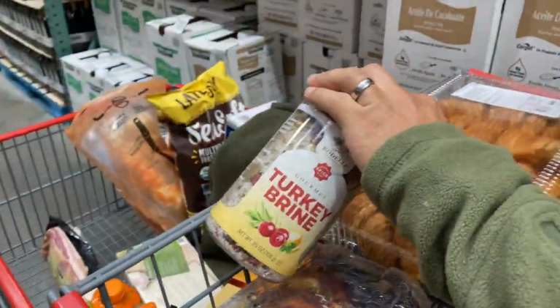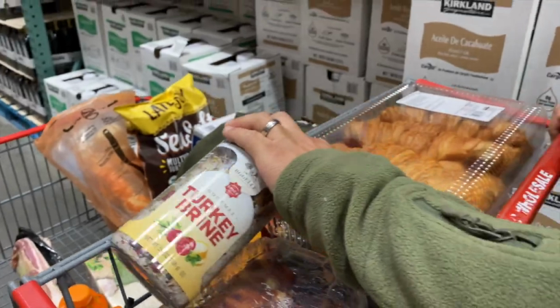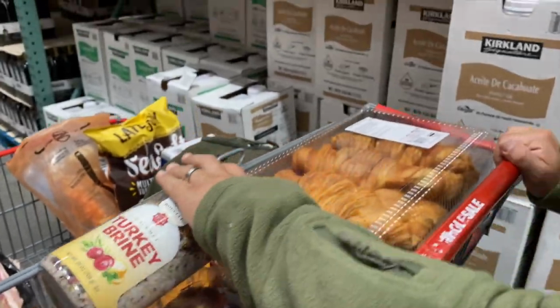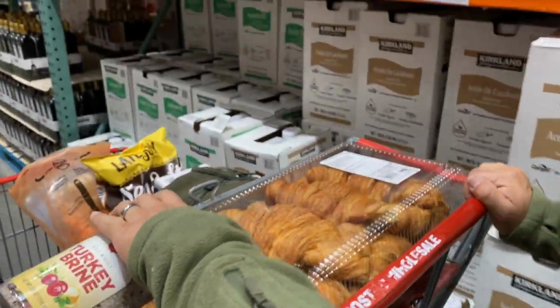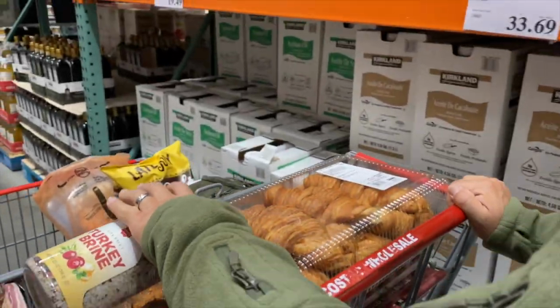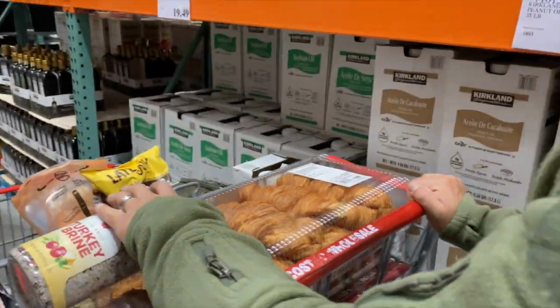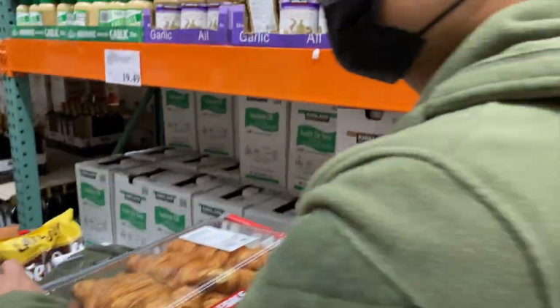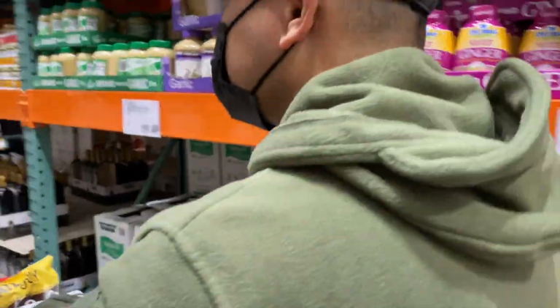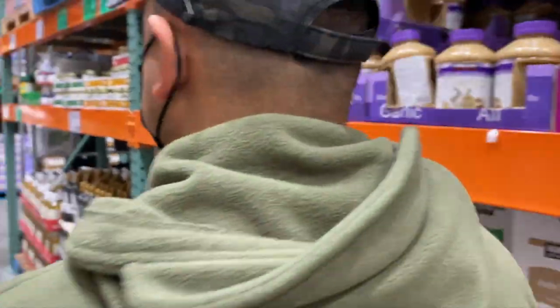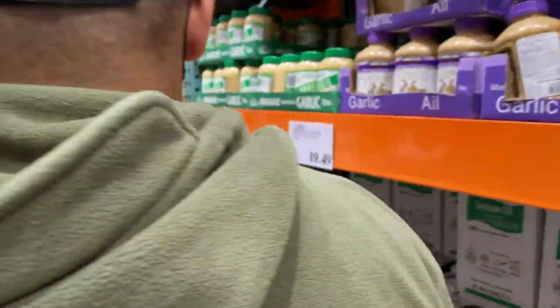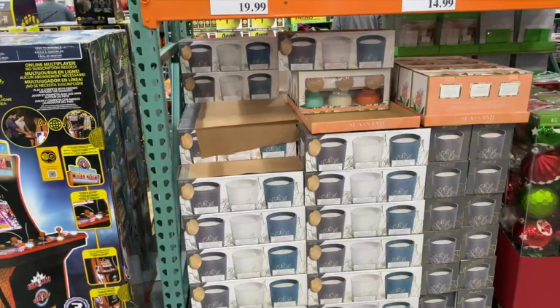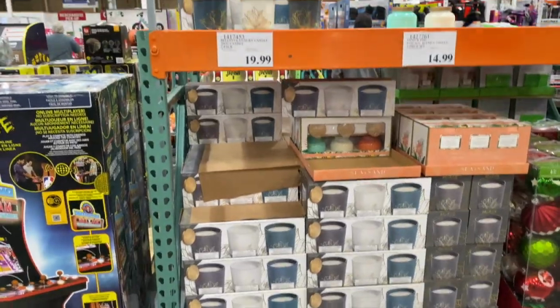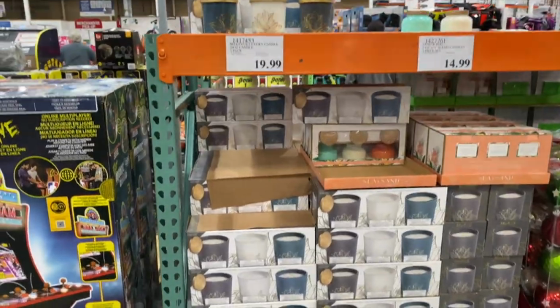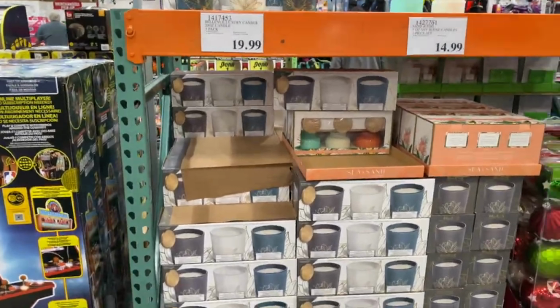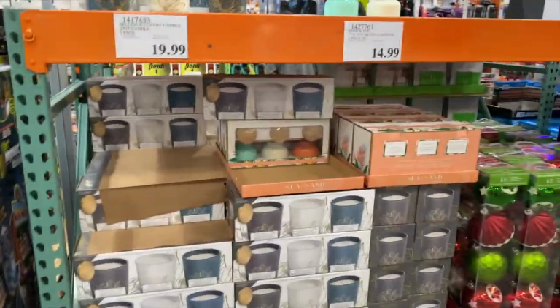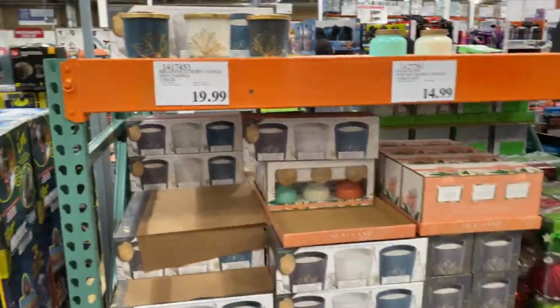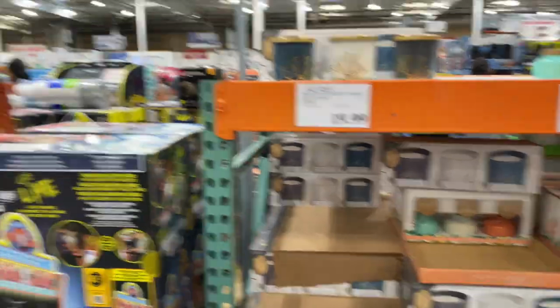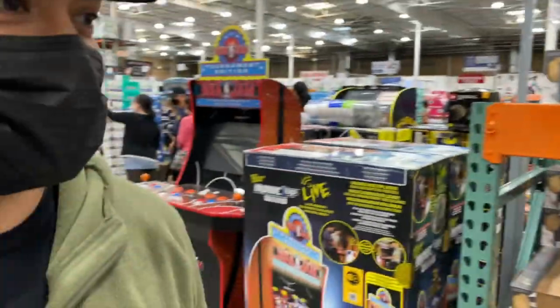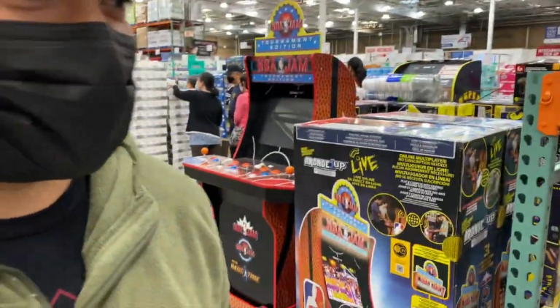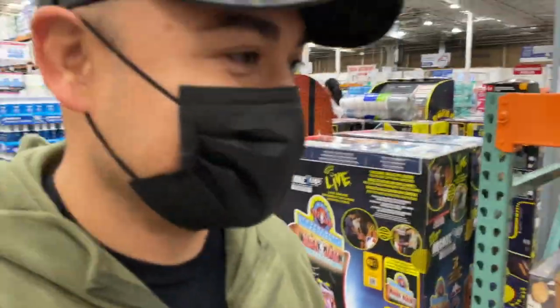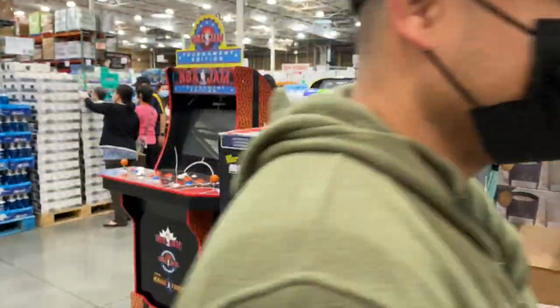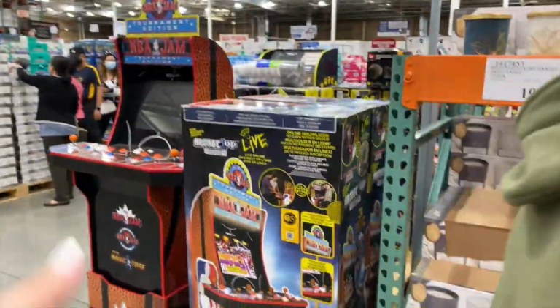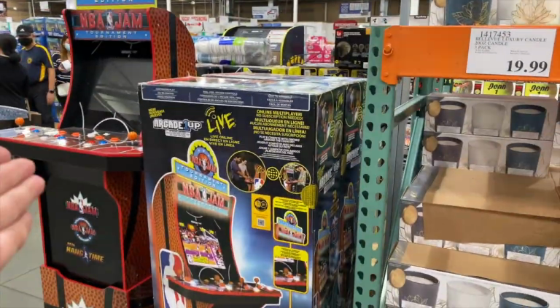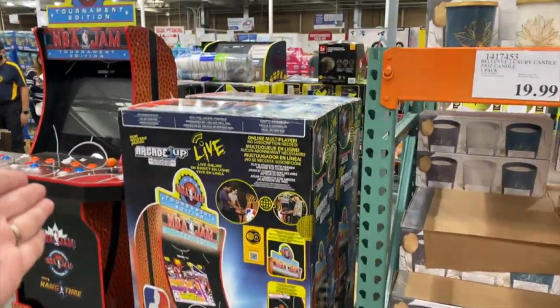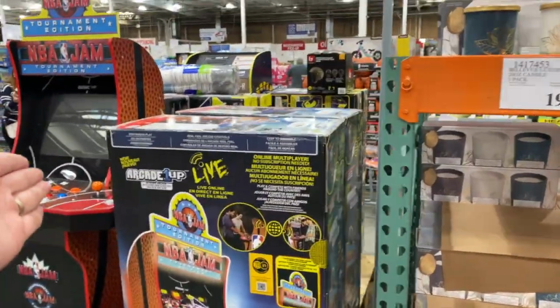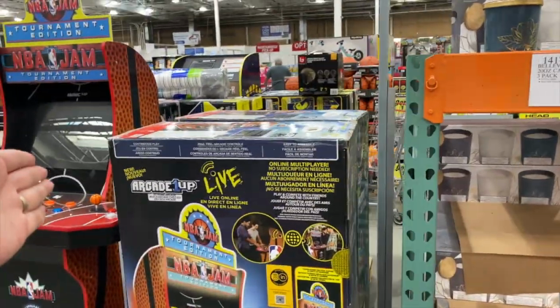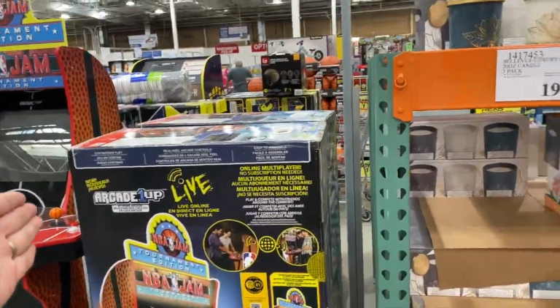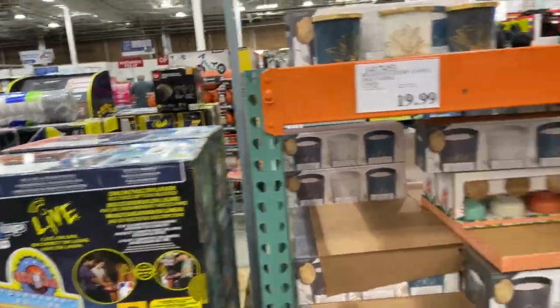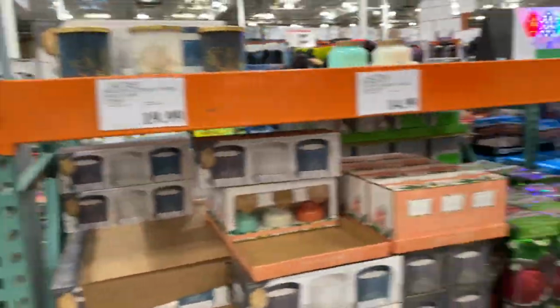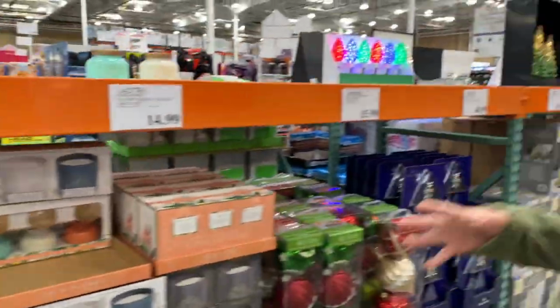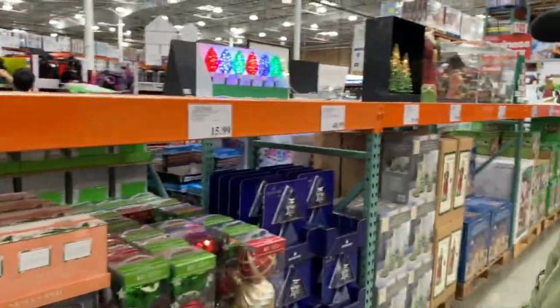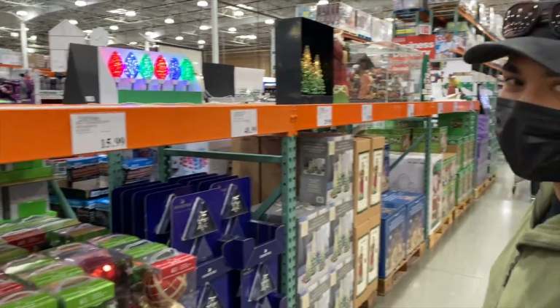I can prep it — you just got to cook it. Okay. Glenn is looking at the NBA Jam — that's a Christmas gift right there!